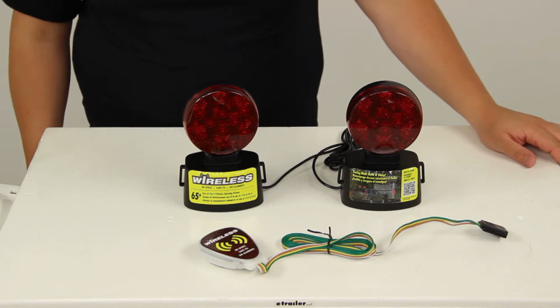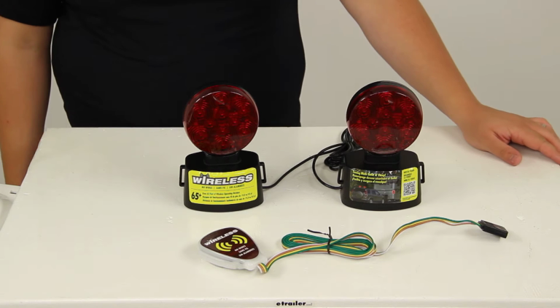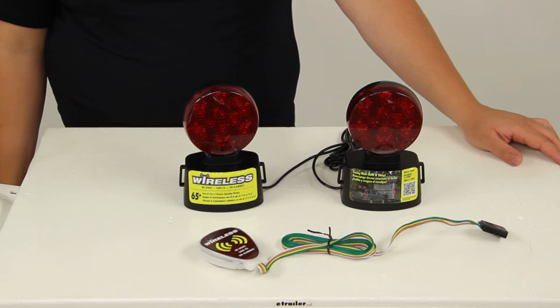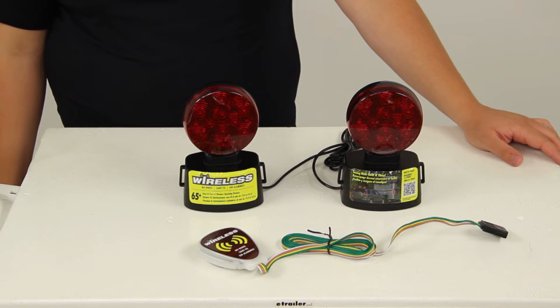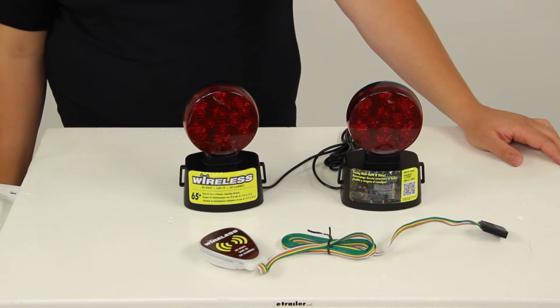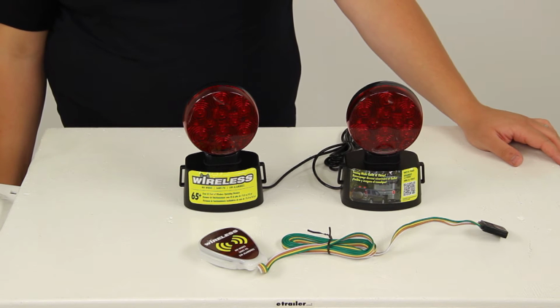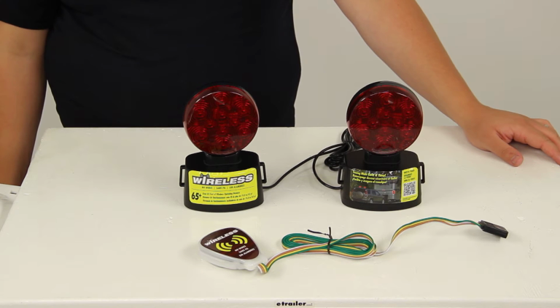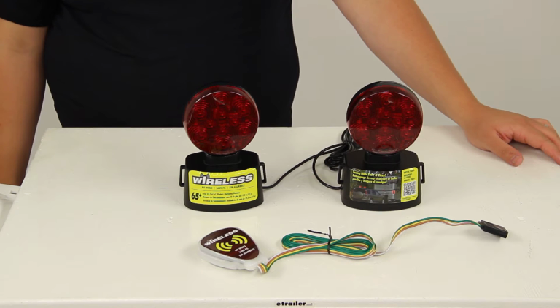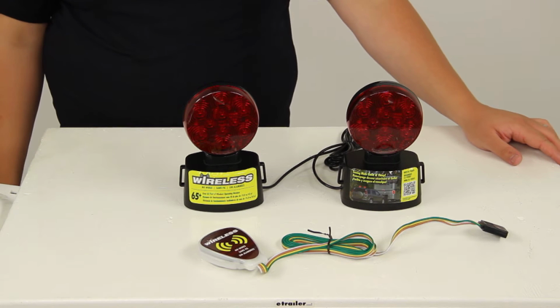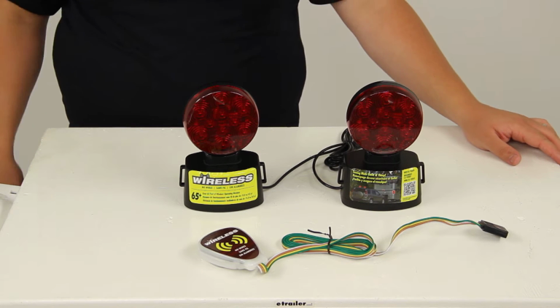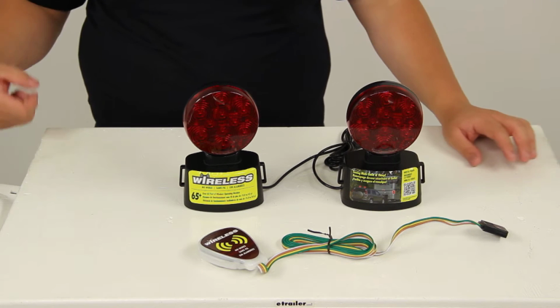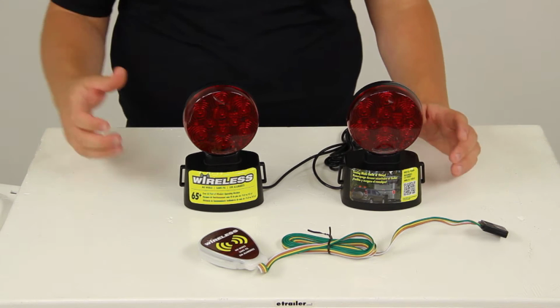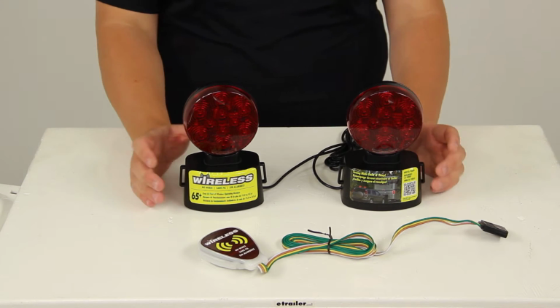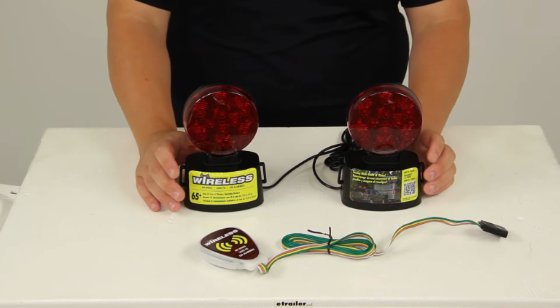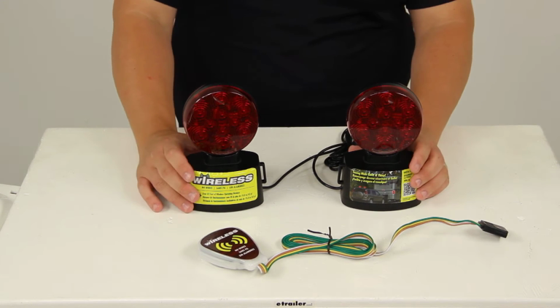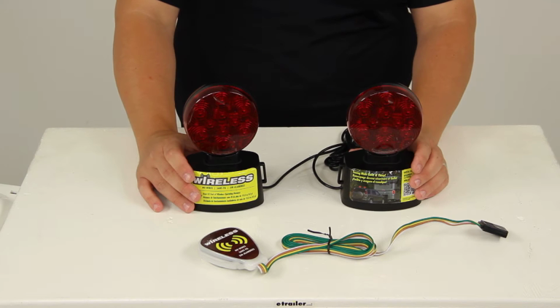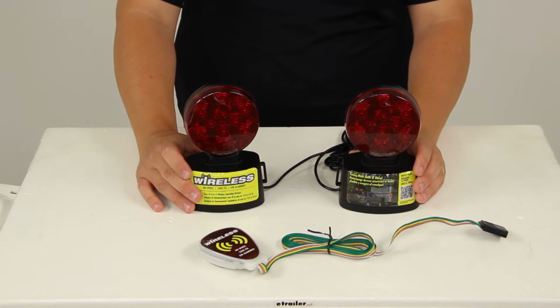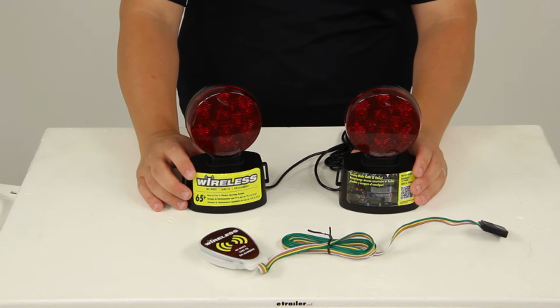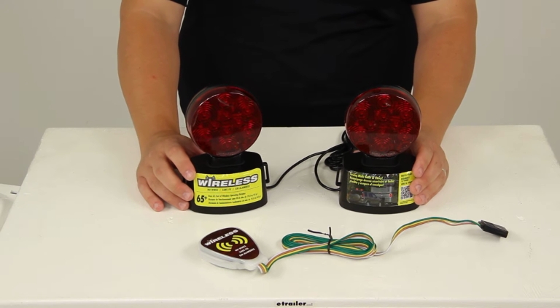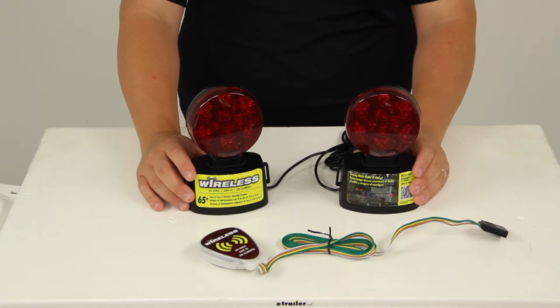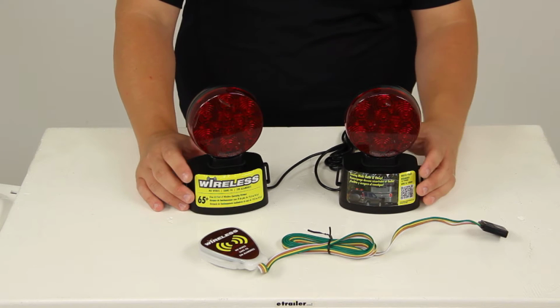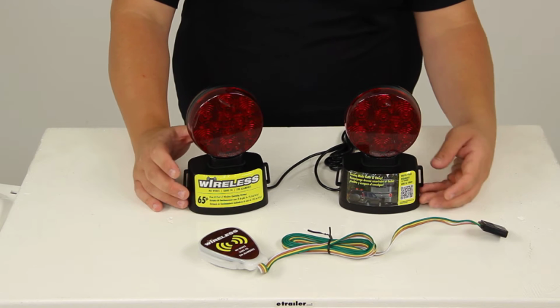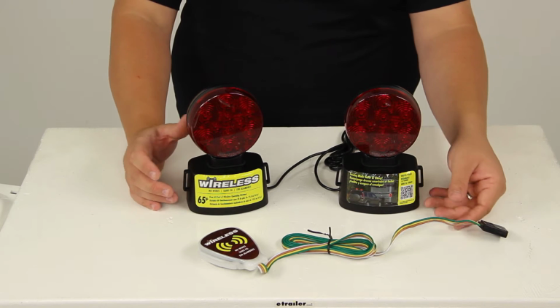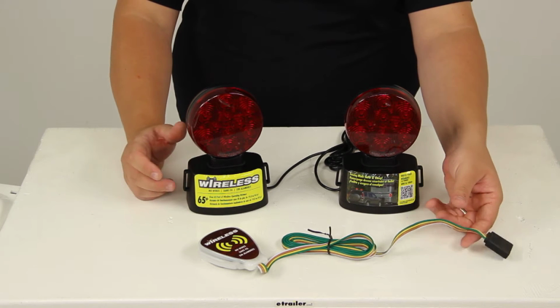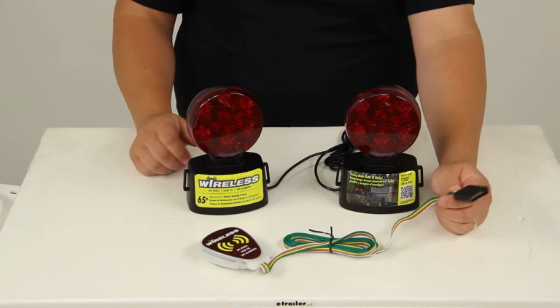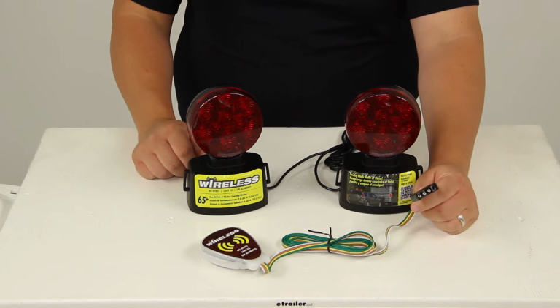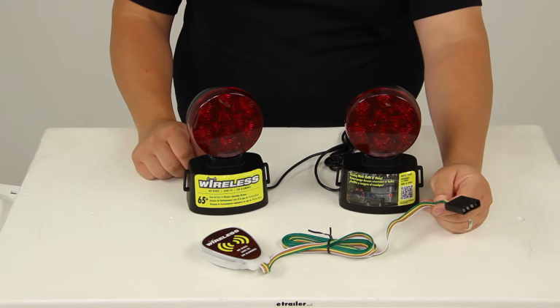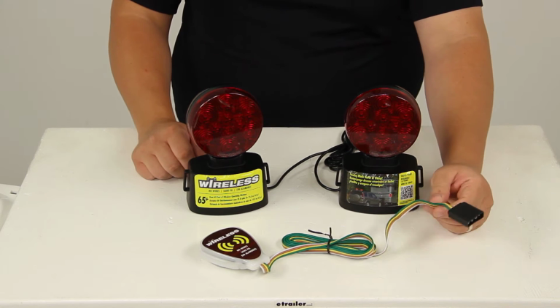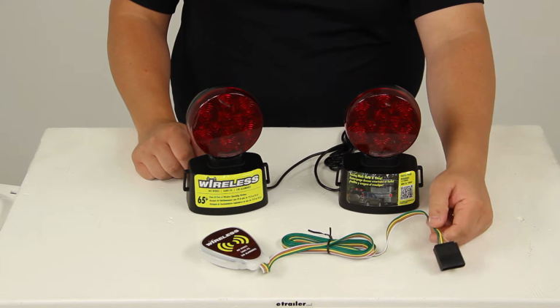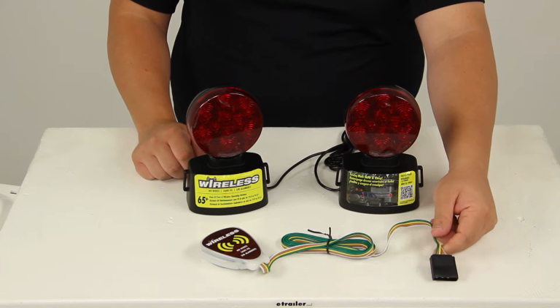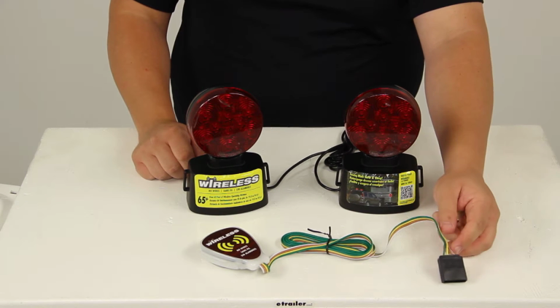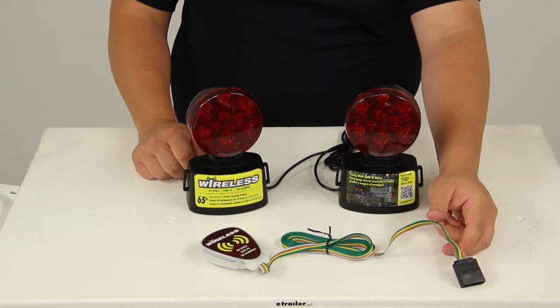Today we'll be reviewing part number C6304. These are the Blazer magnetic tow lights with the red LEDs. They connect with the four-way flat connector, and this is a wireless system.